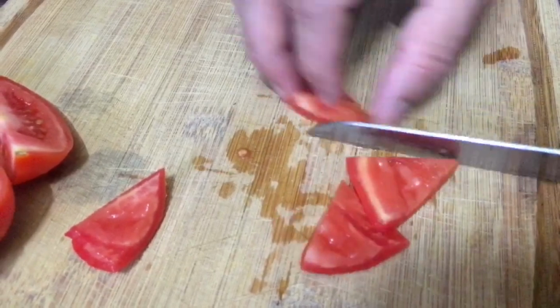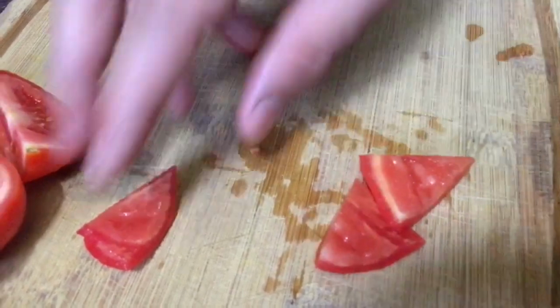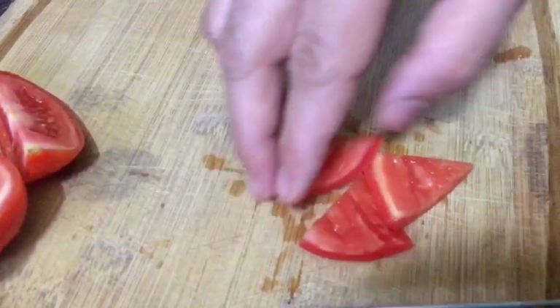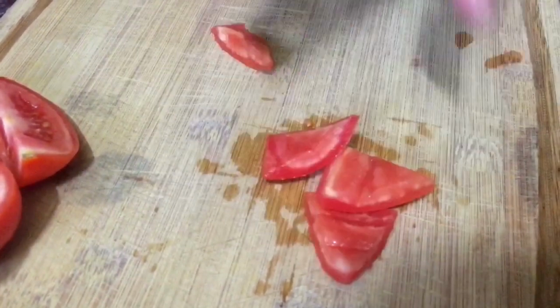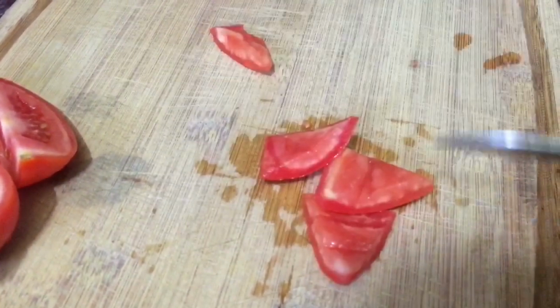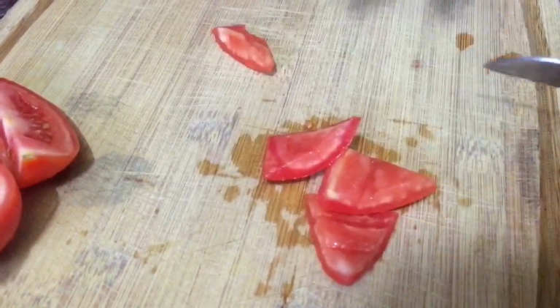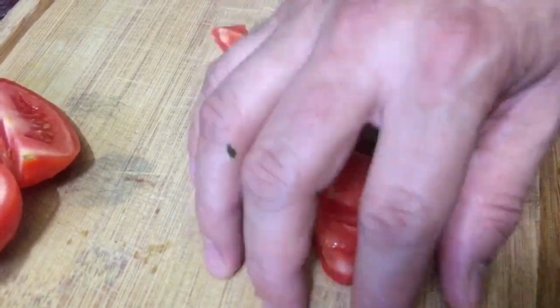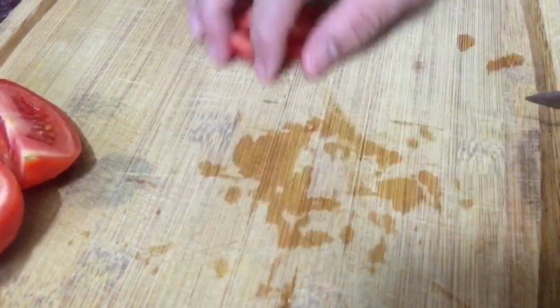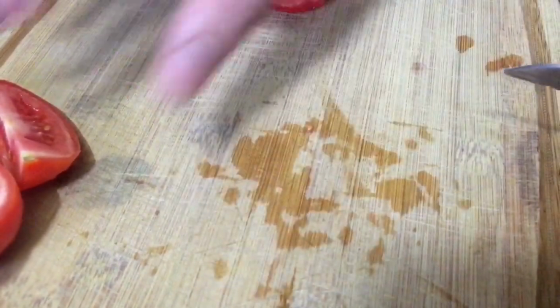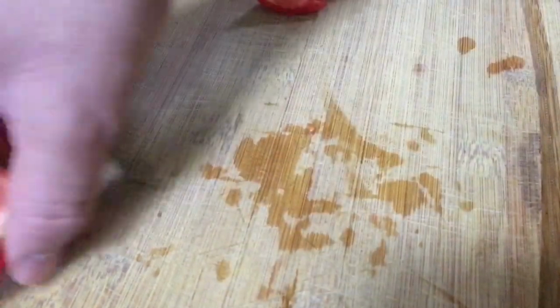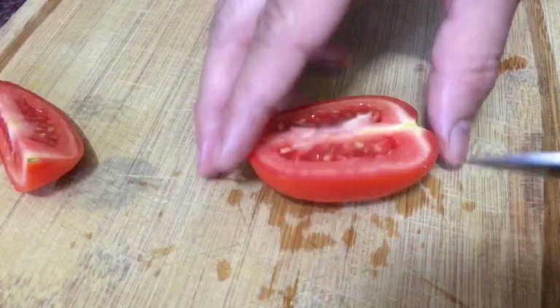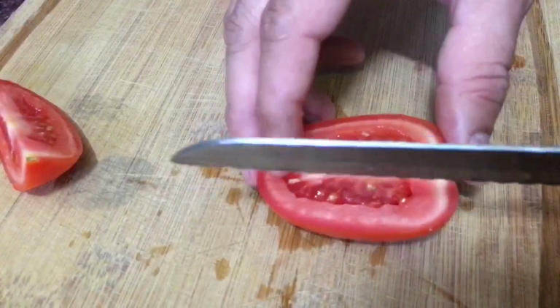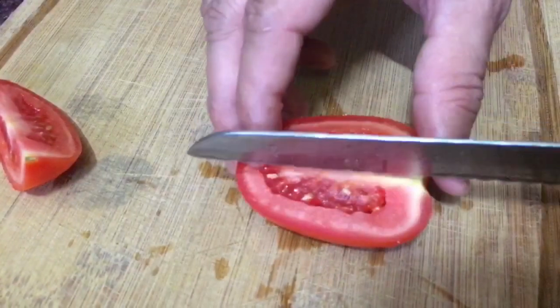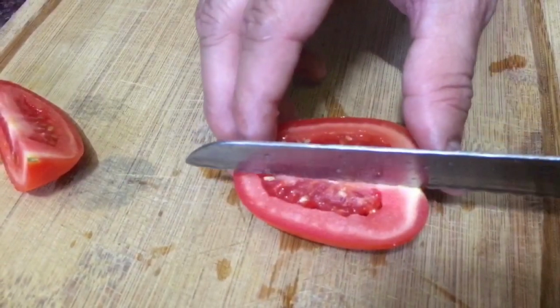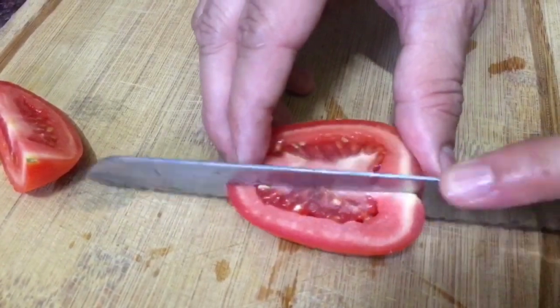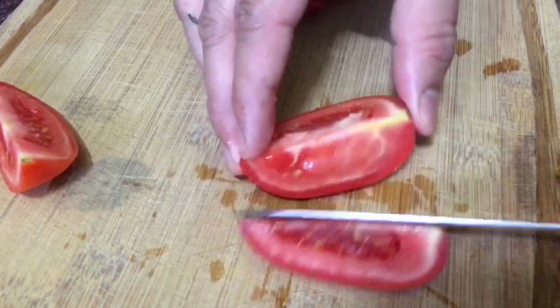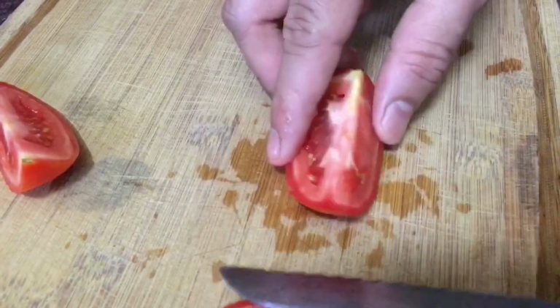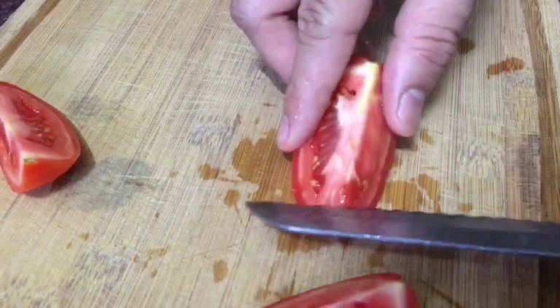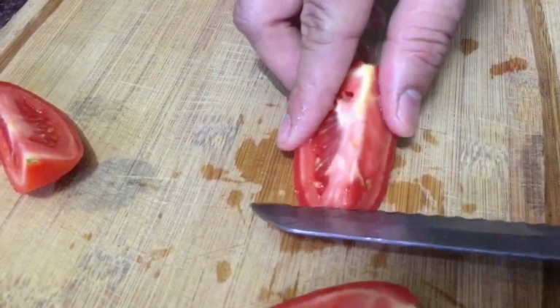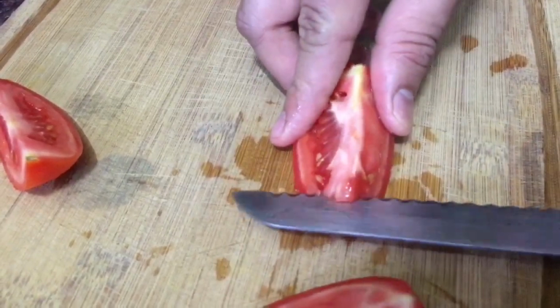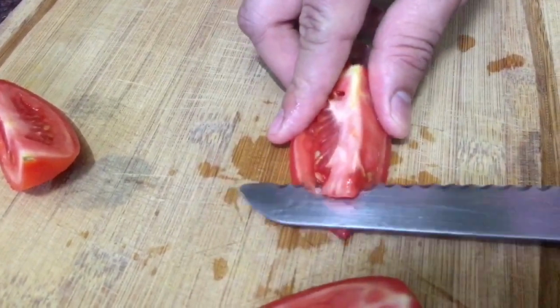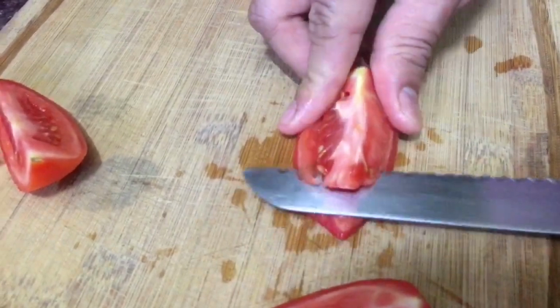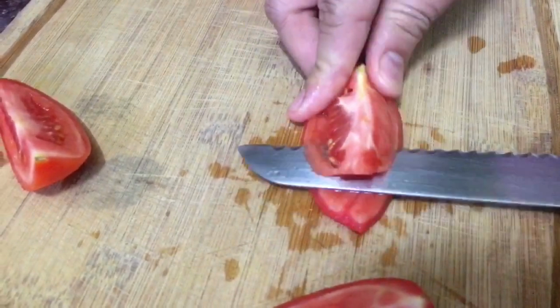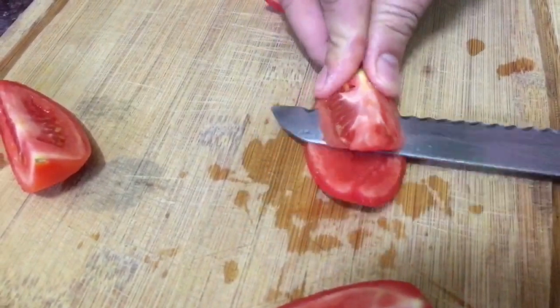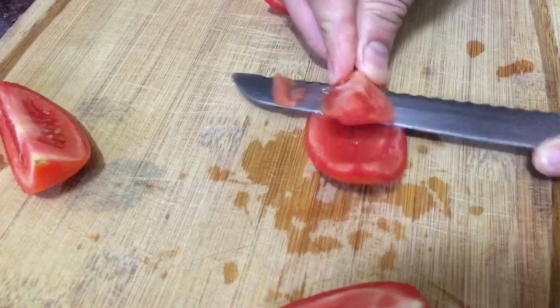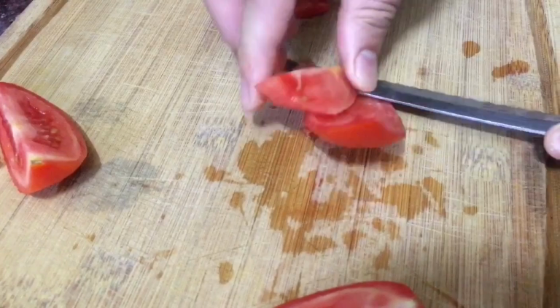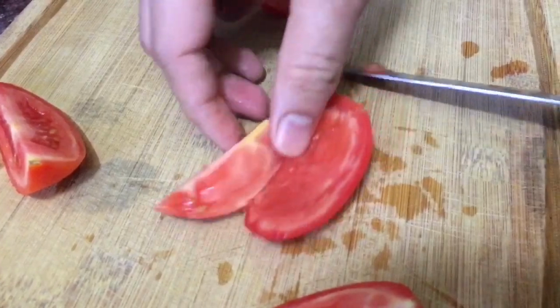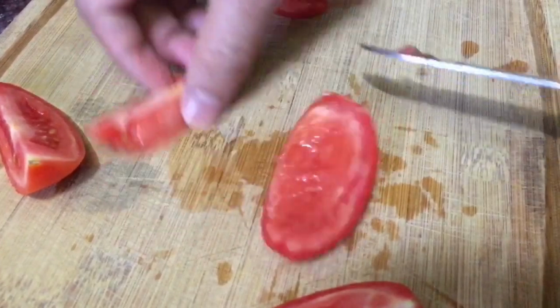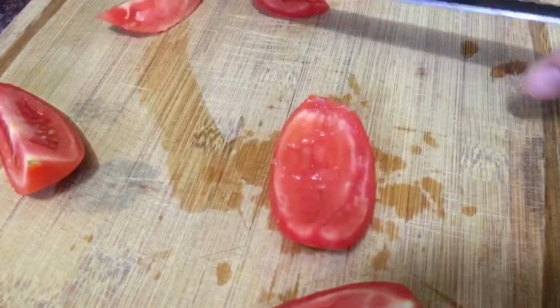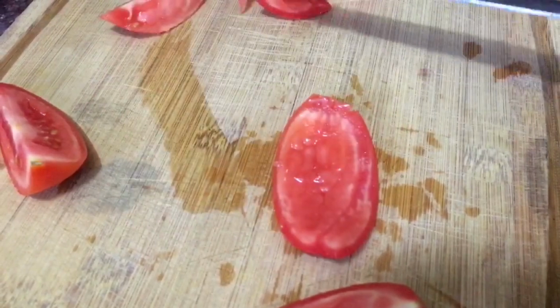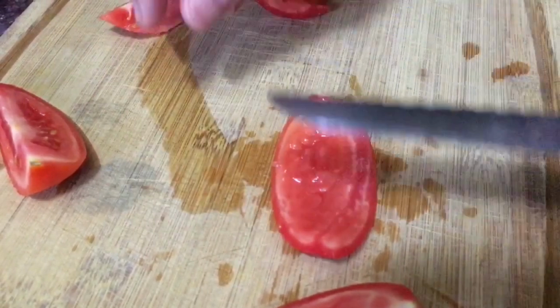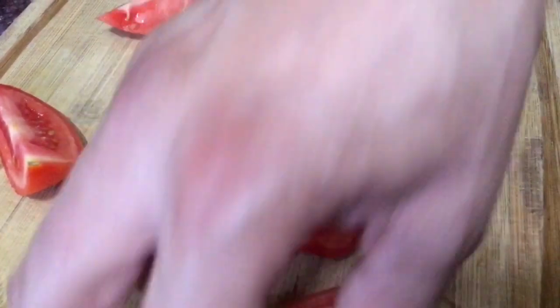This is how you do tomato triangles. For the dices, again you cut the tomatoes and remove the pulp, depending on how large a dice you want.